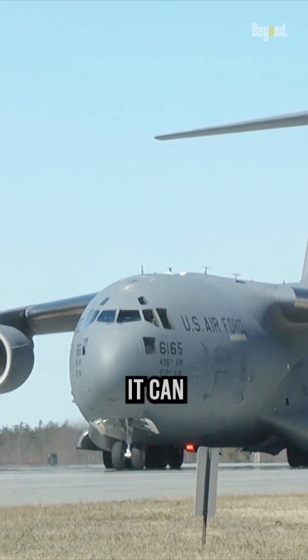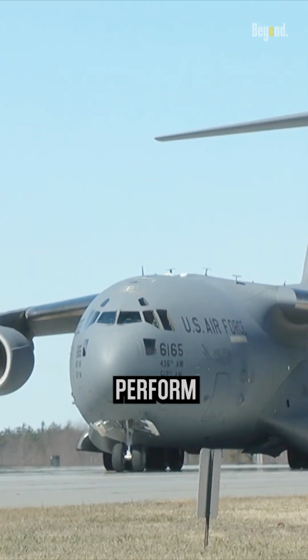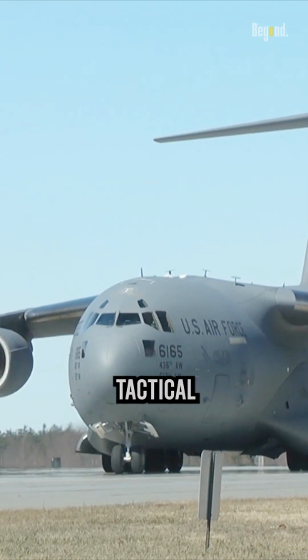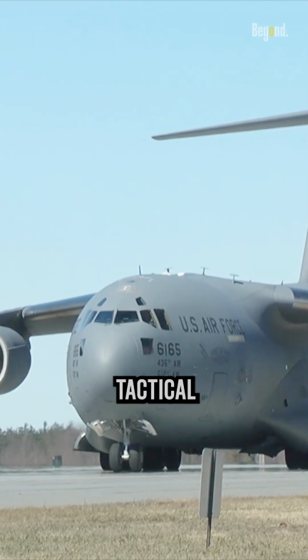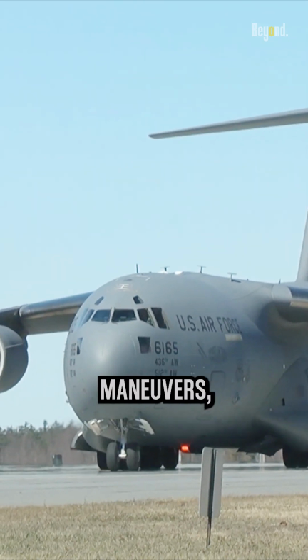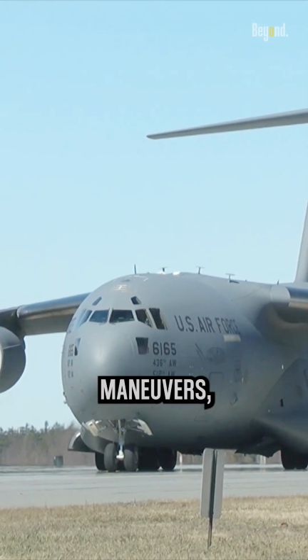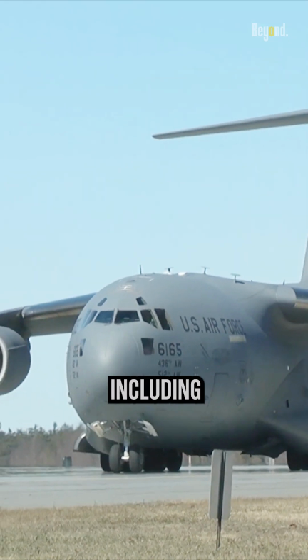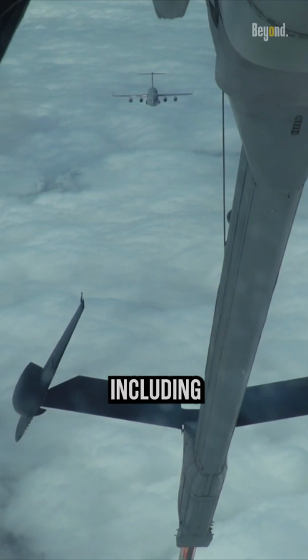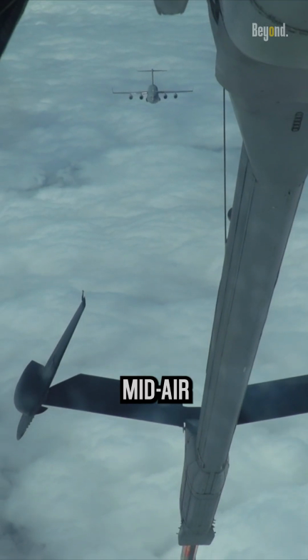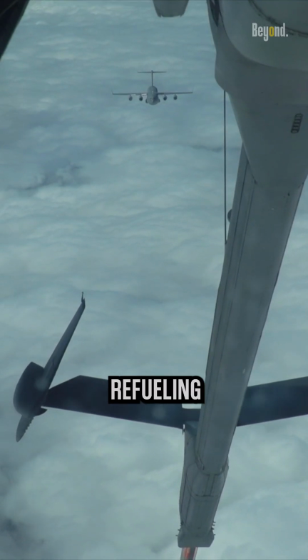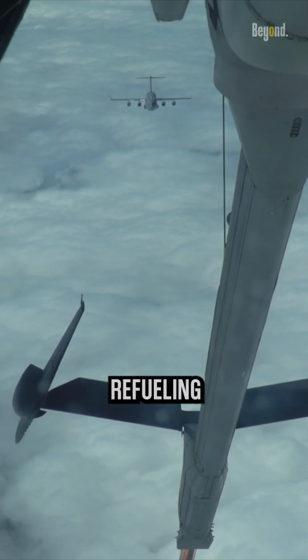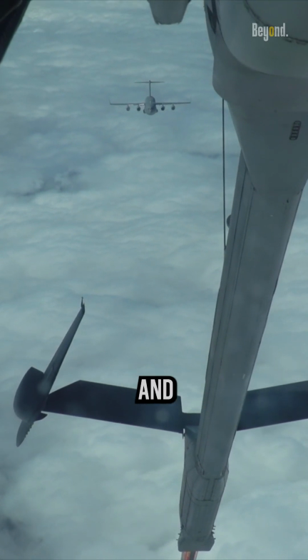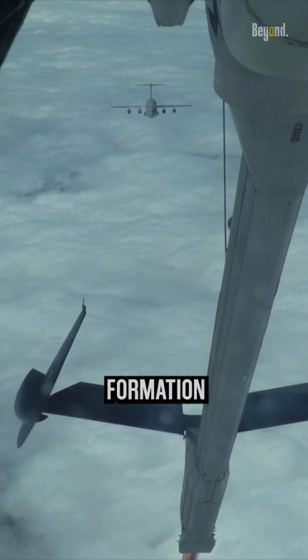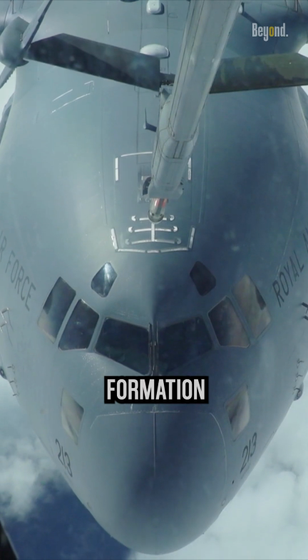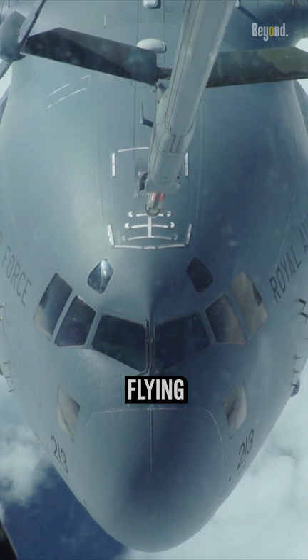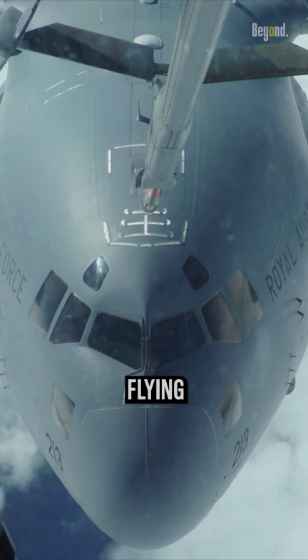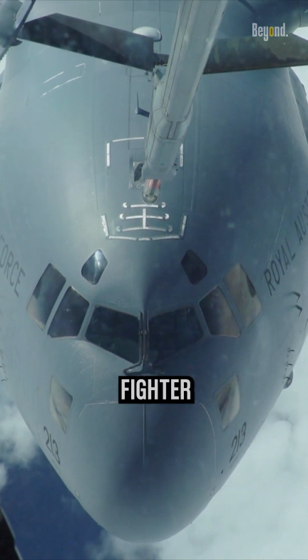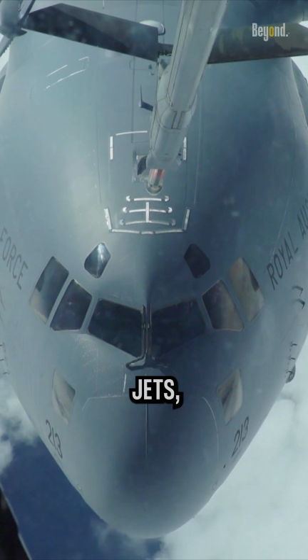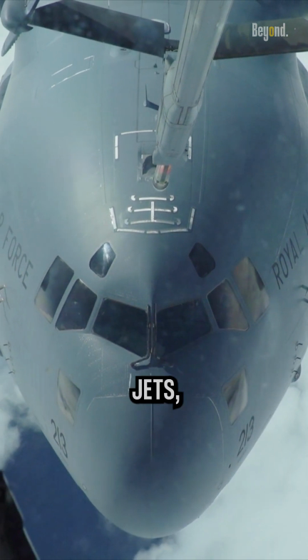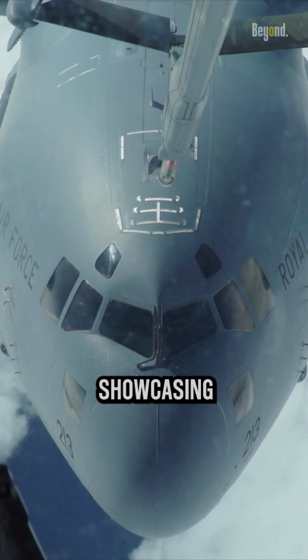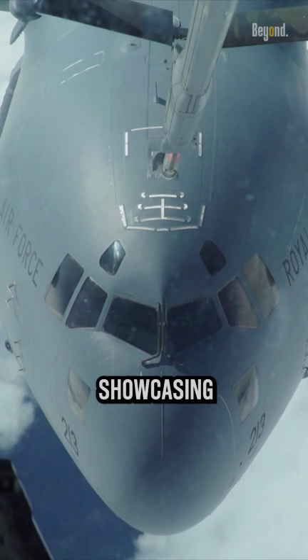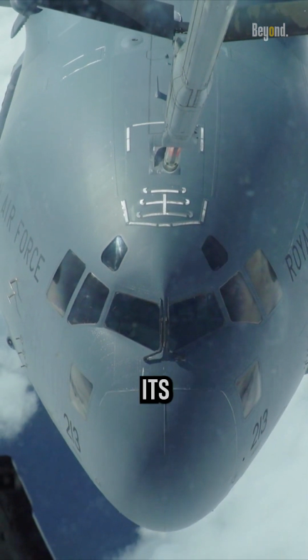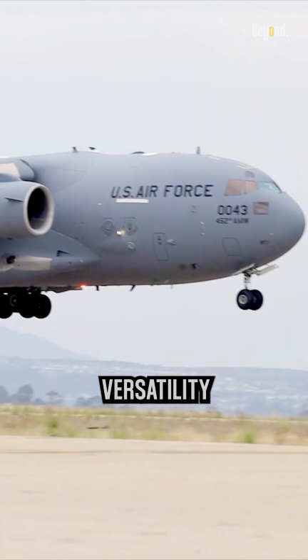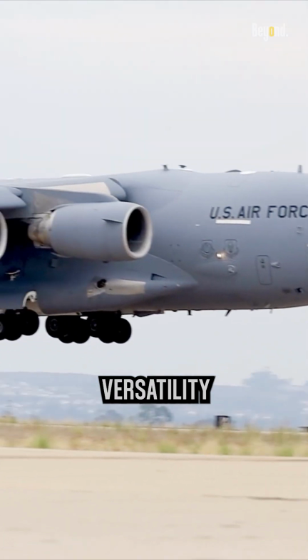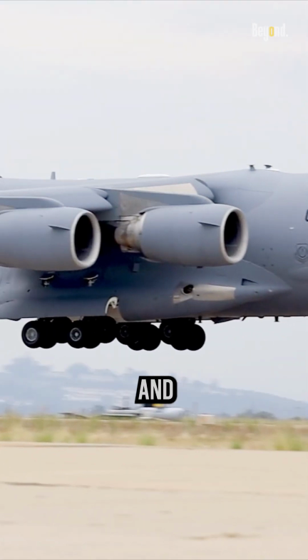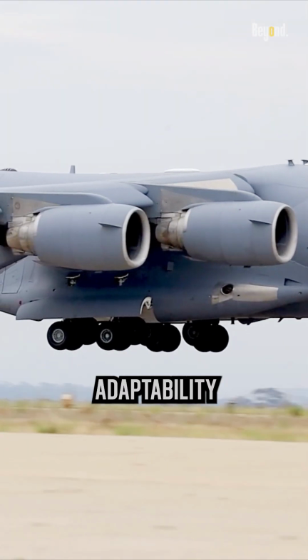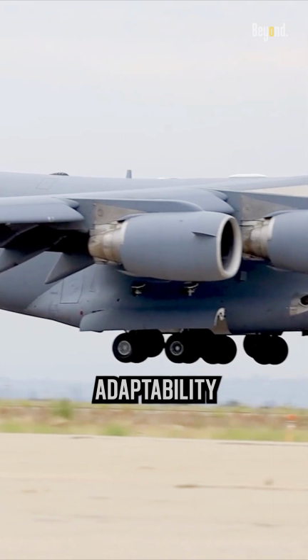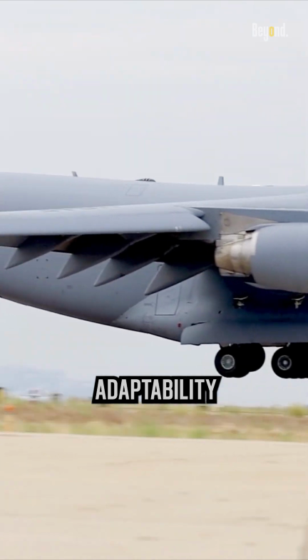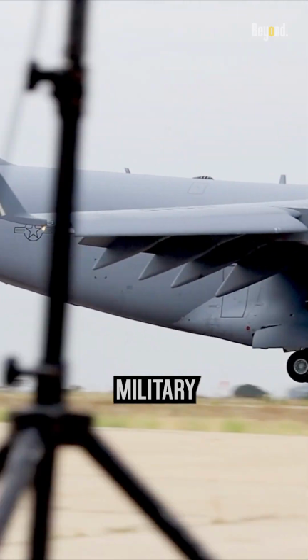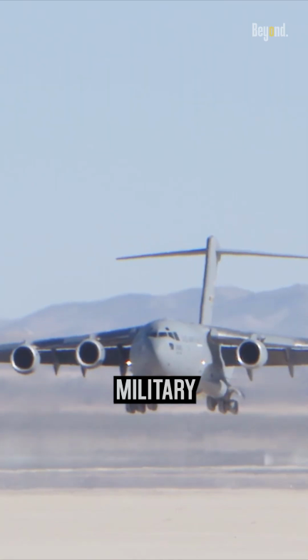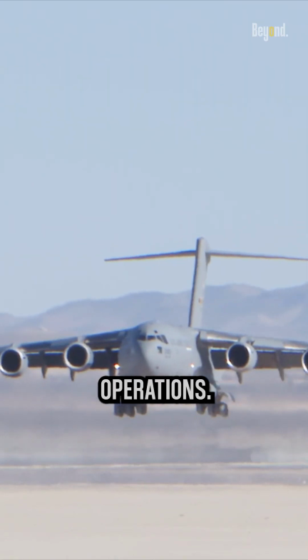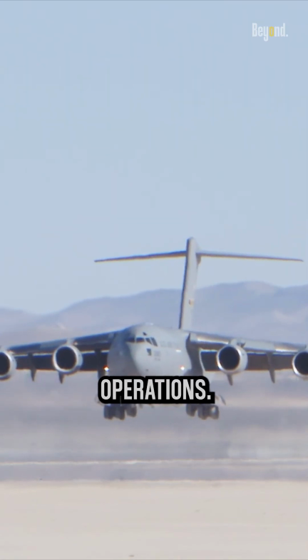It can perform tactical maneuvers, including mid-air refueling and formation flying with fighter jets, showcasing its versatility and adaptability in military operations.